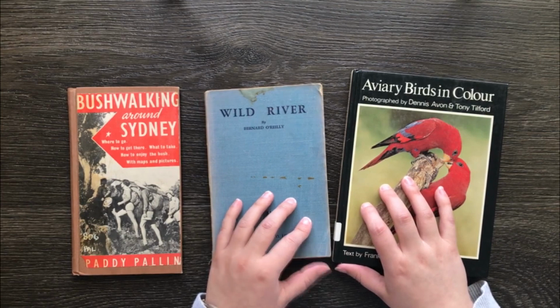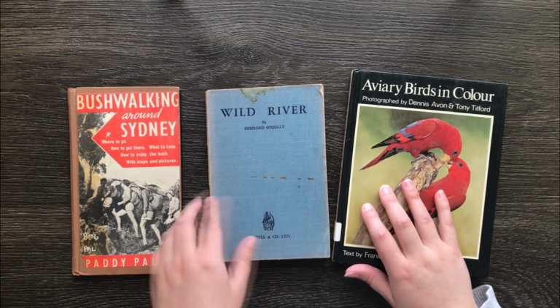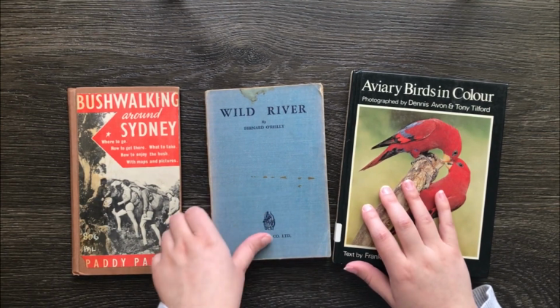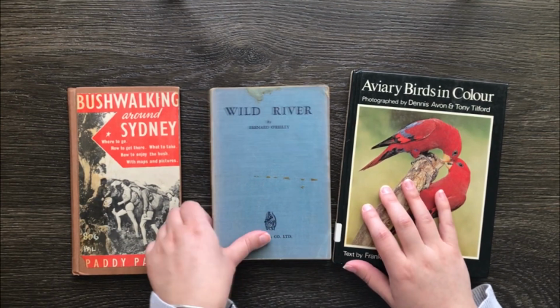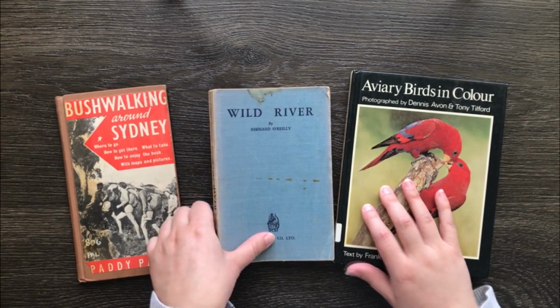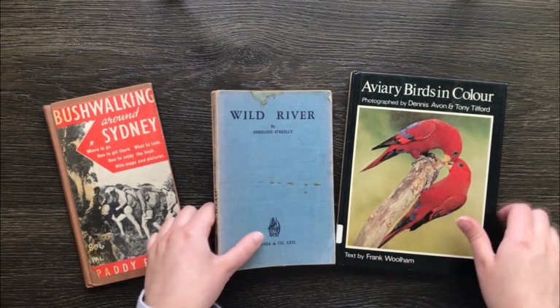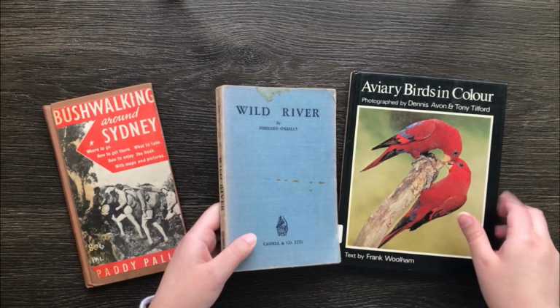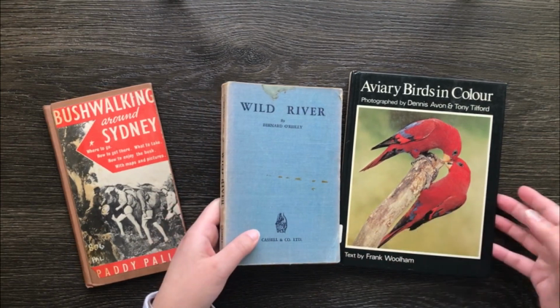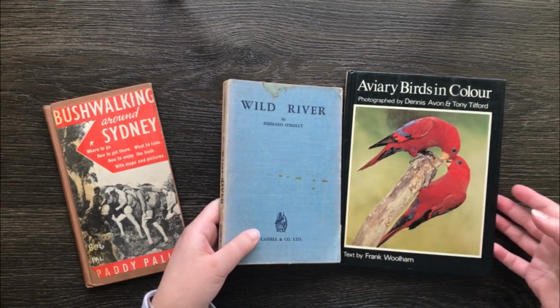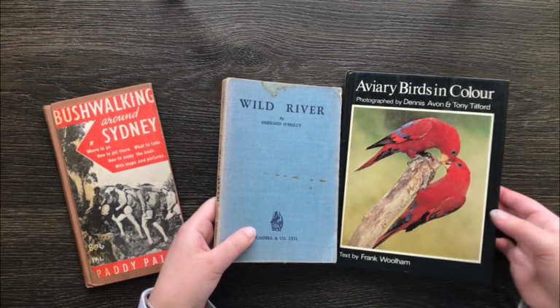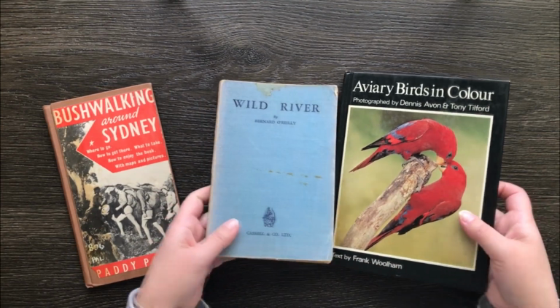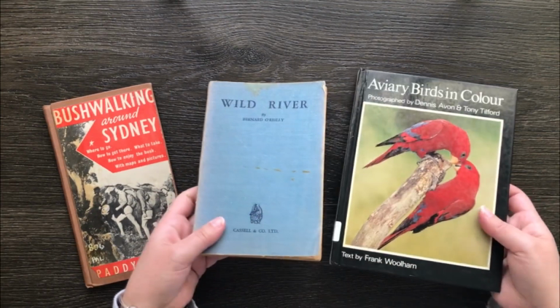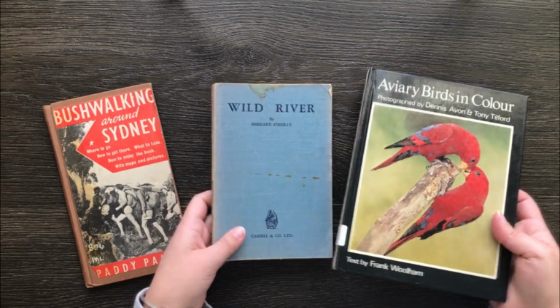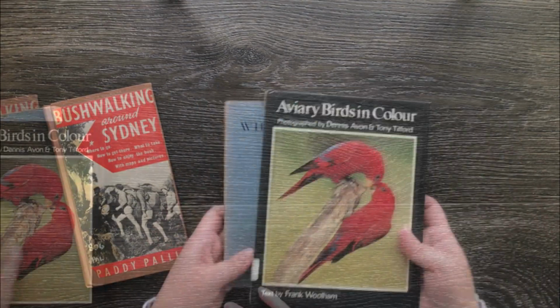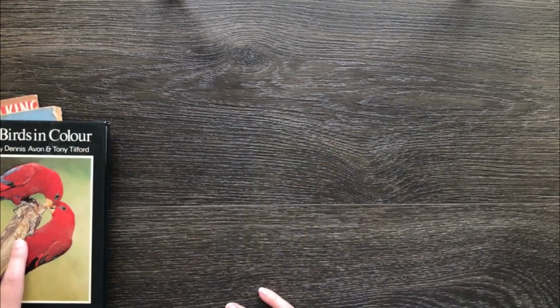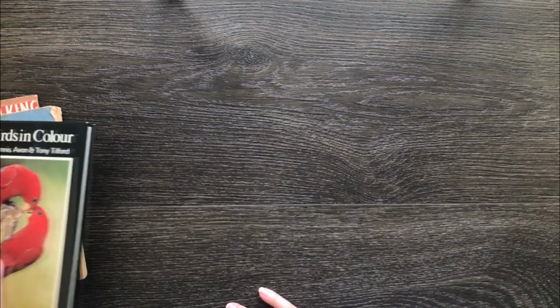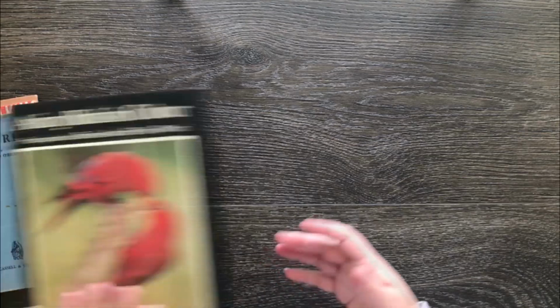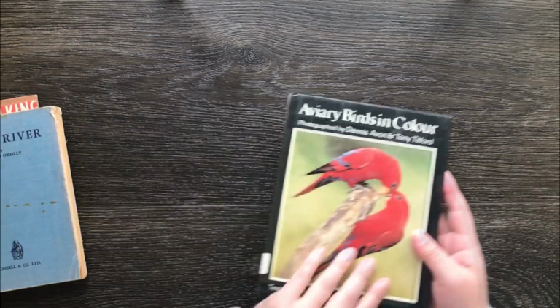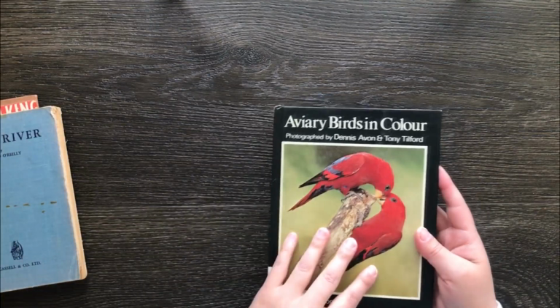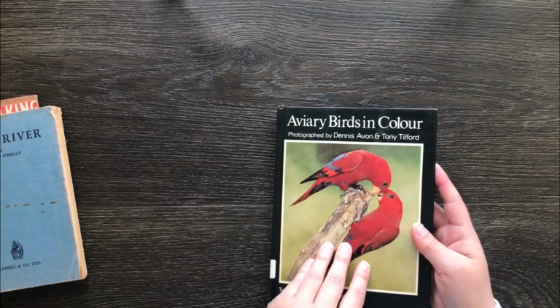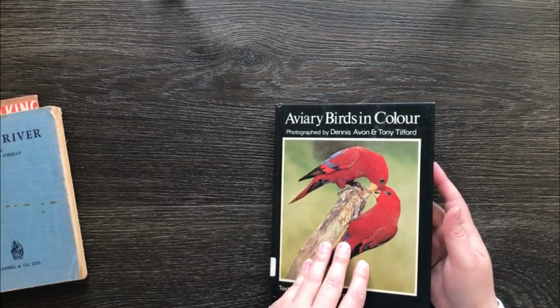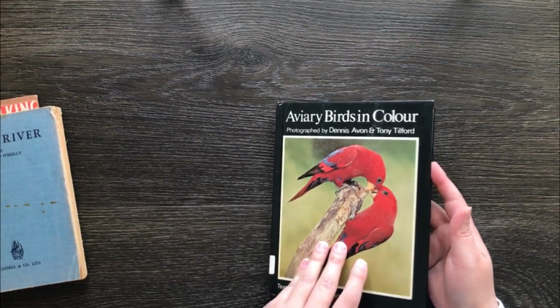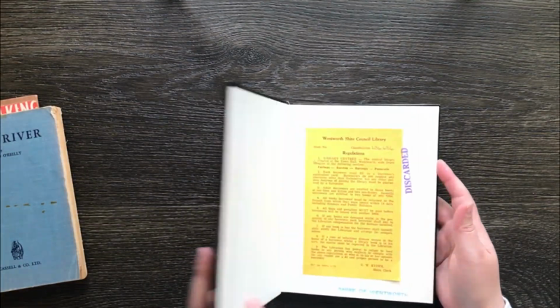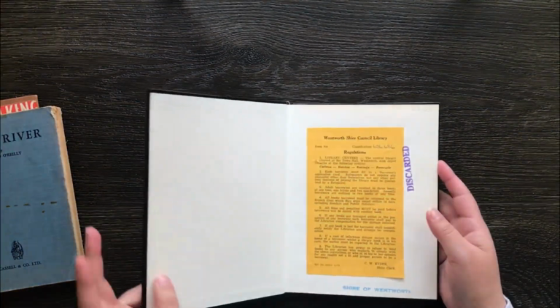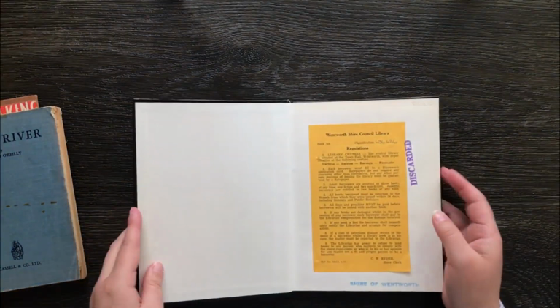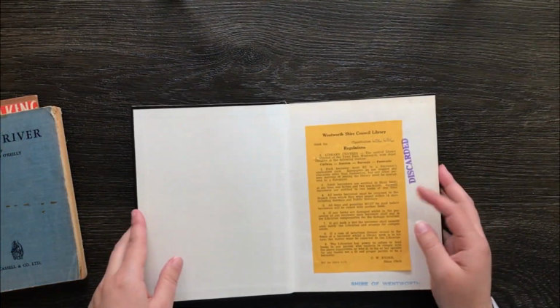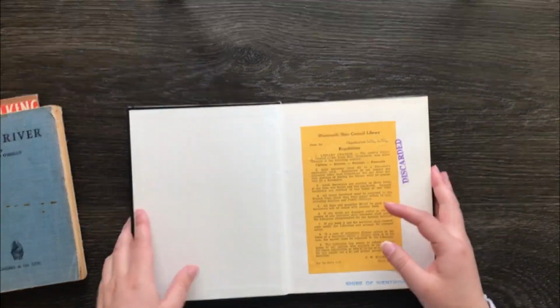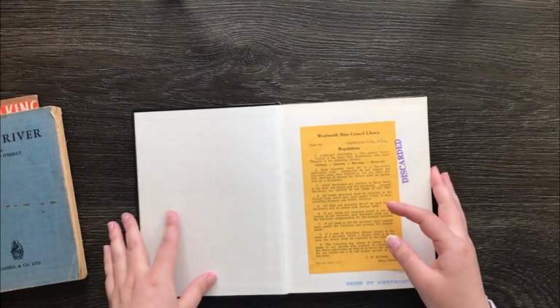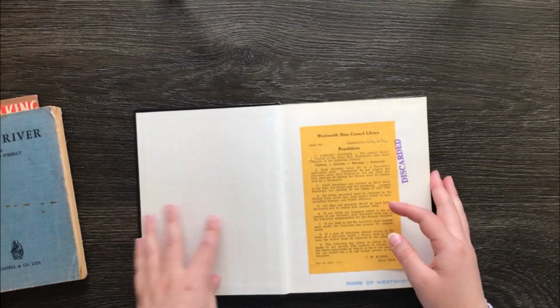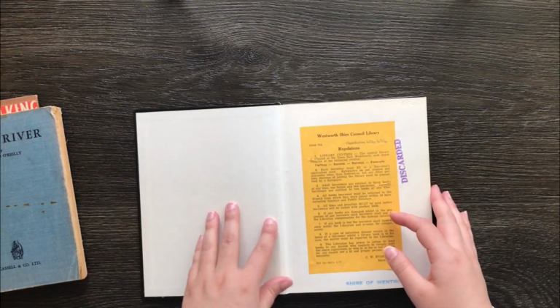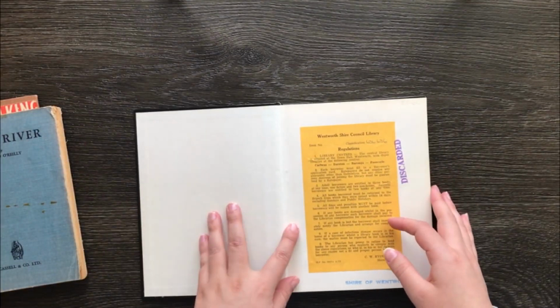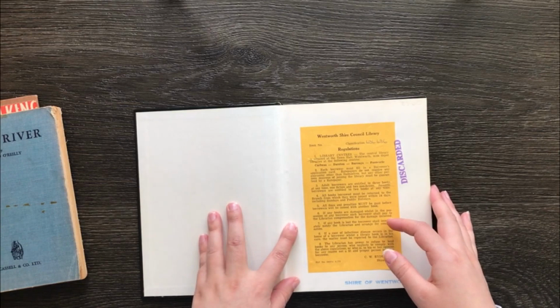So sit back and relax — I hope you guys enjoy flipping through these with me. I've got a huge box to my left, so stick with me and enjoy going through these books.